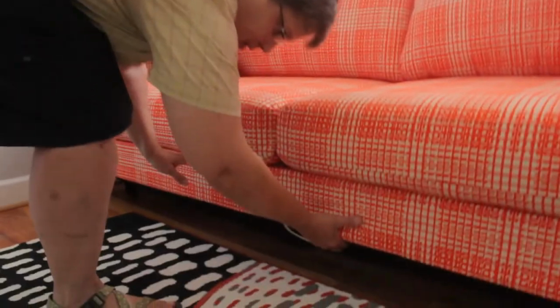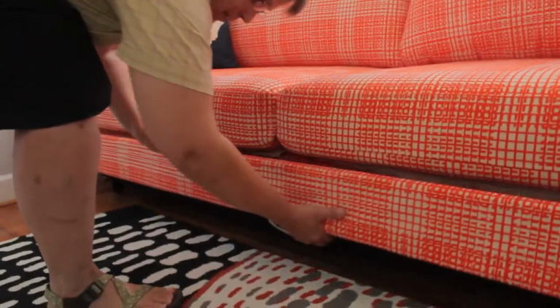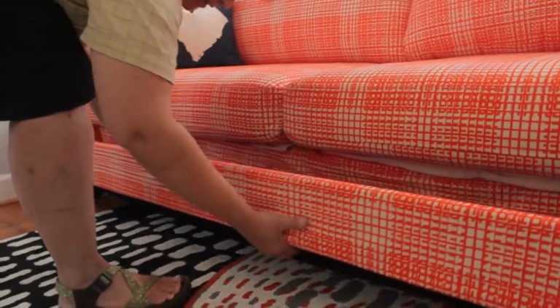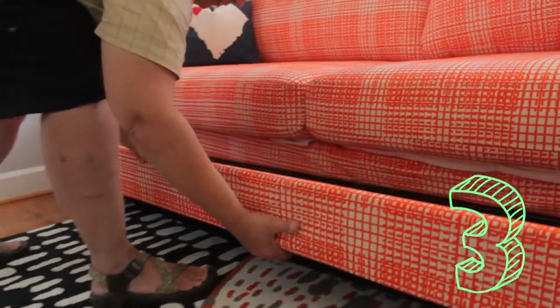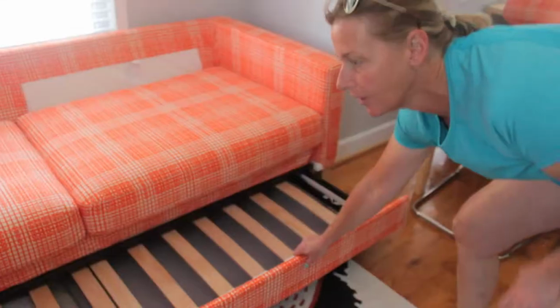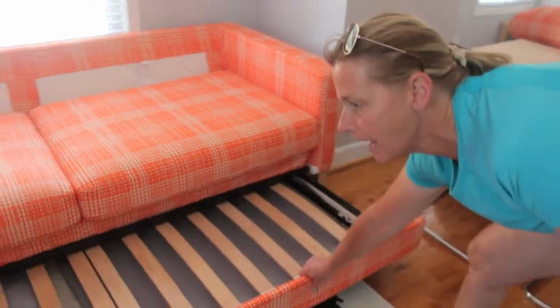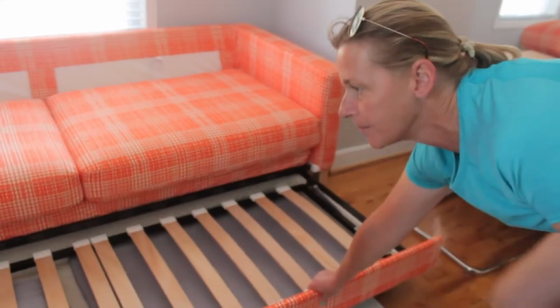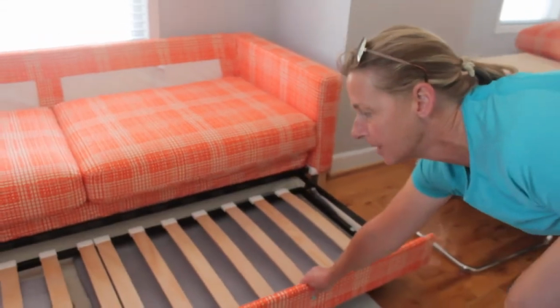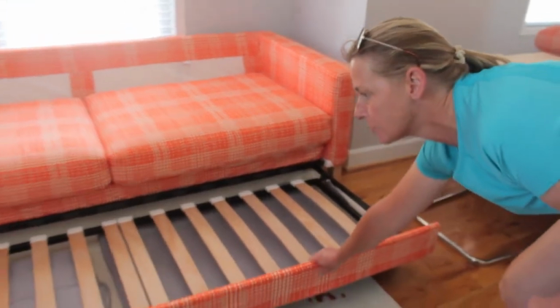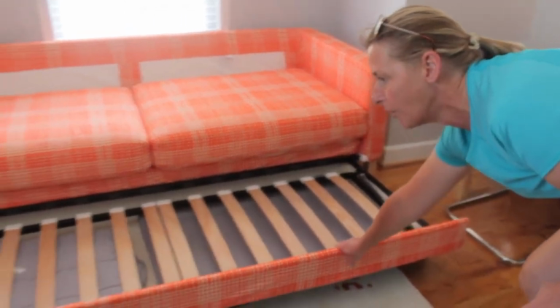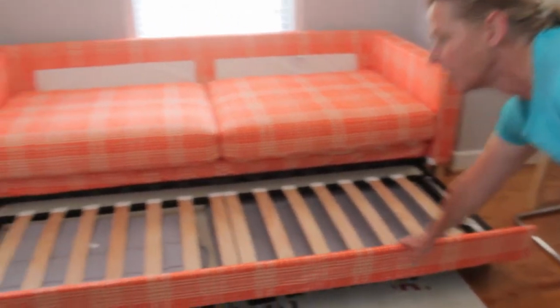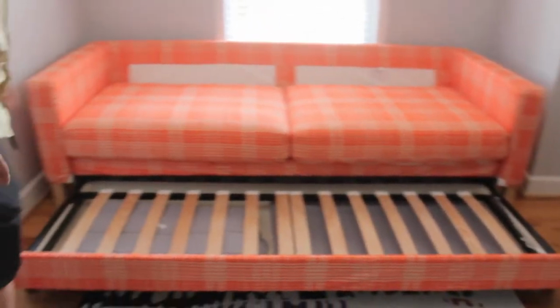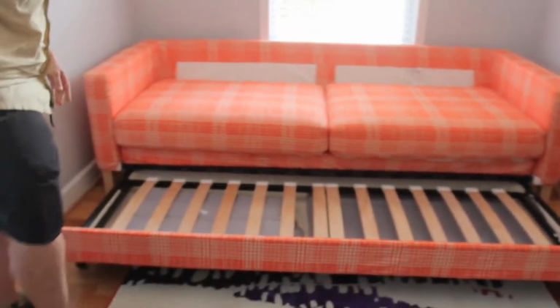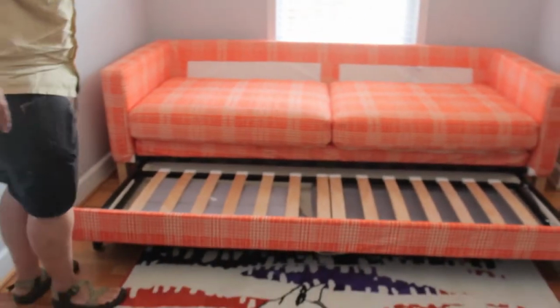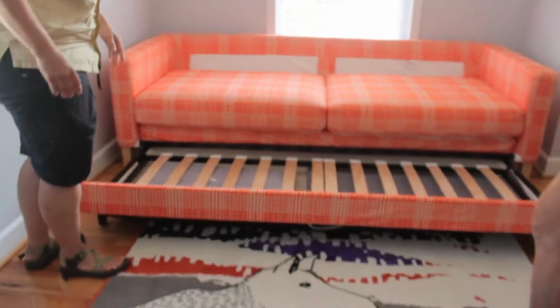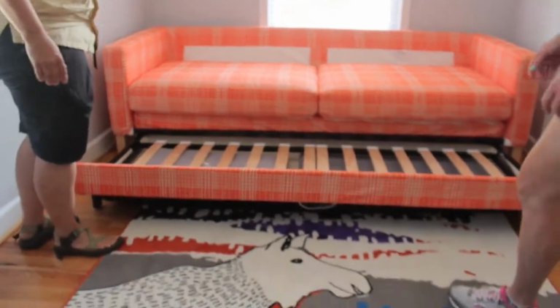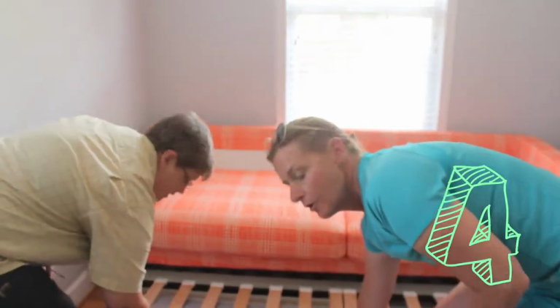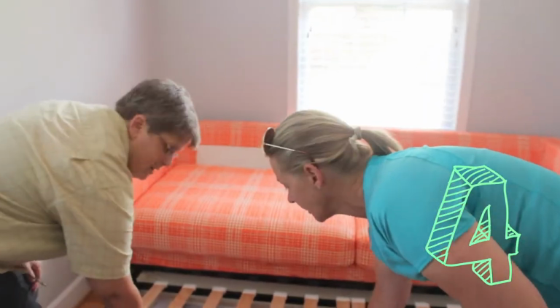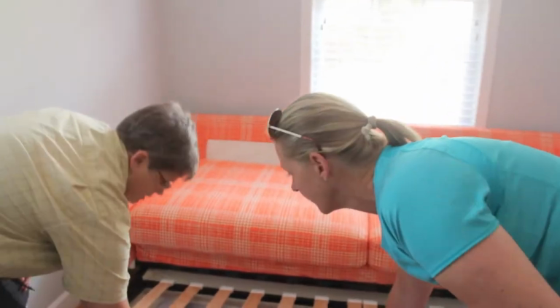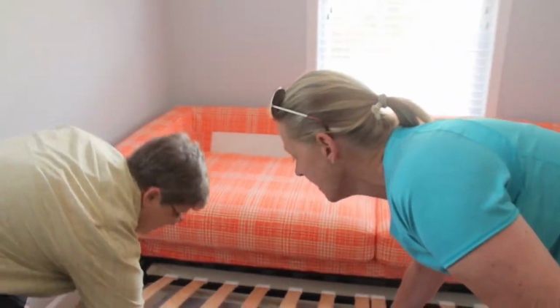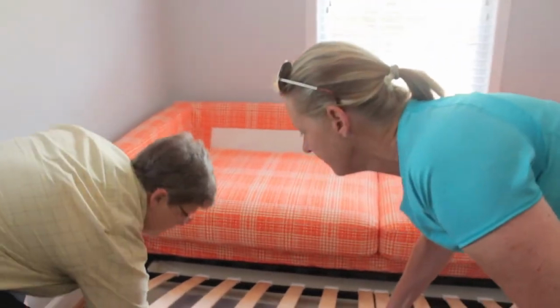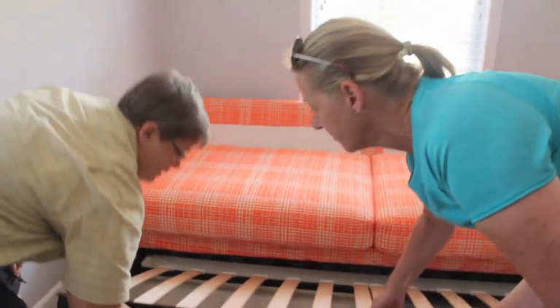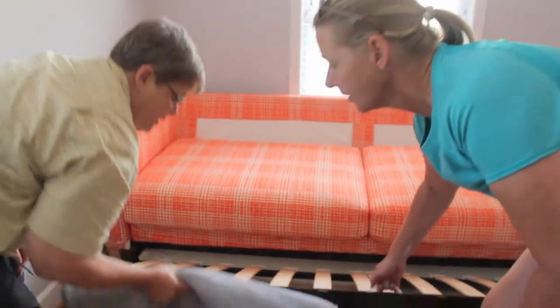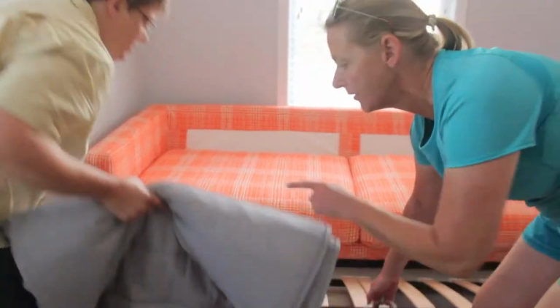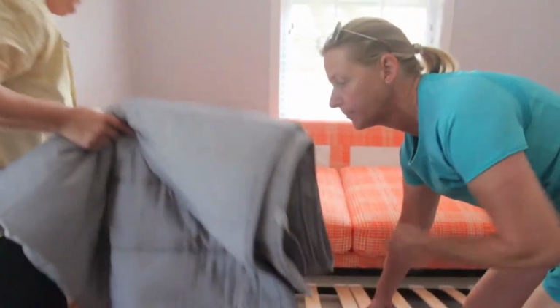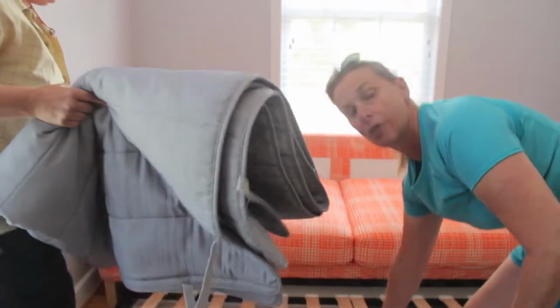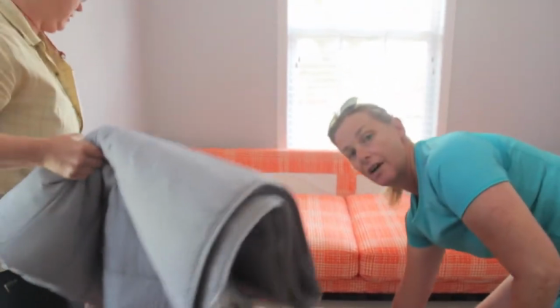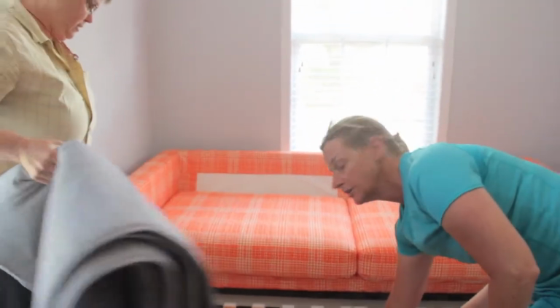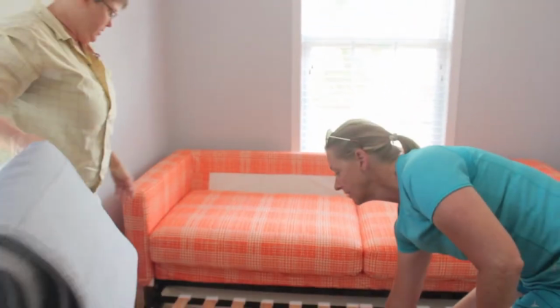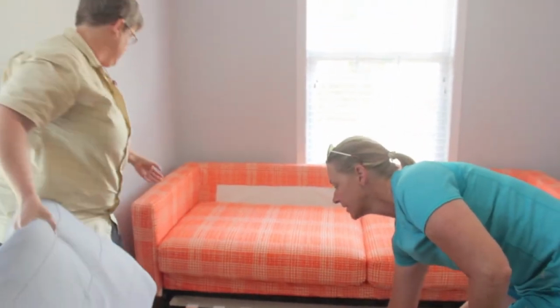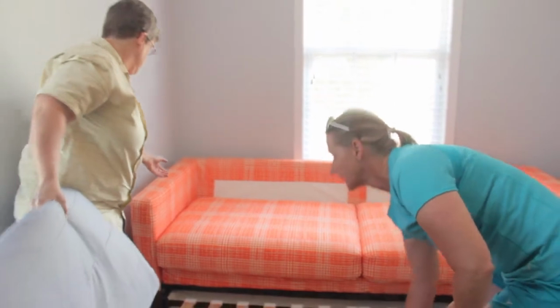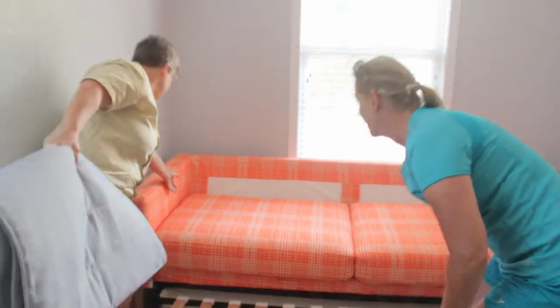Step three: pull out the bottom drawer. Gently lift up. Pull out the brake cover. Step back down.